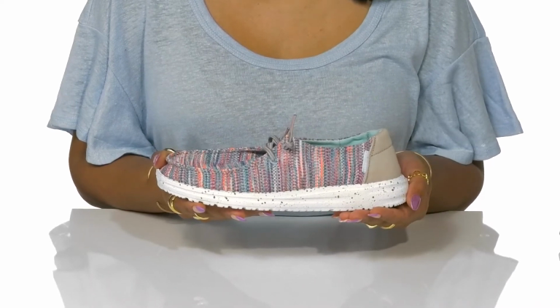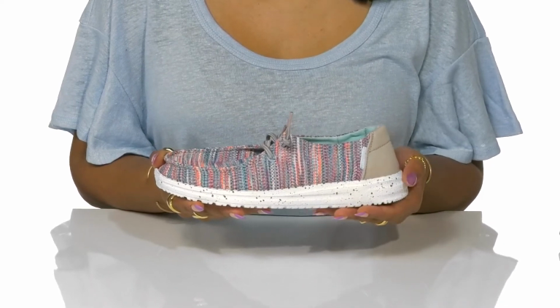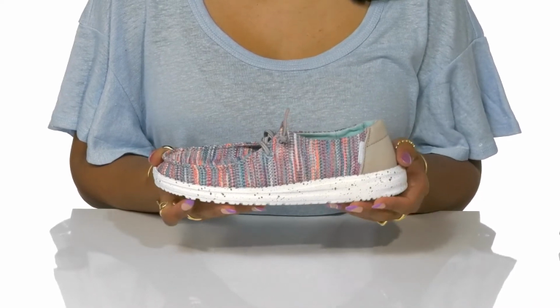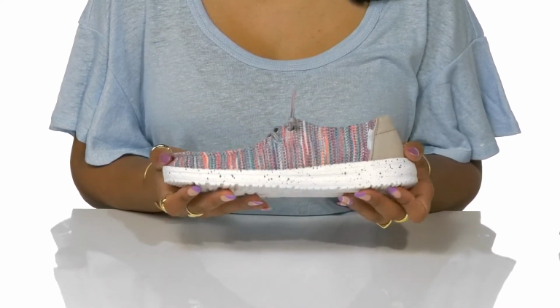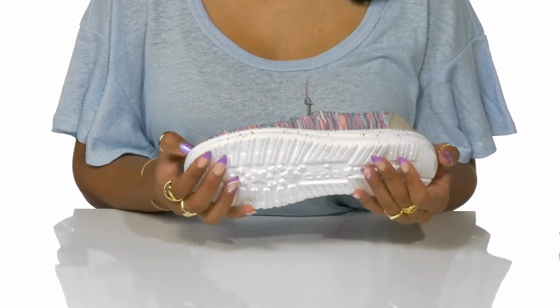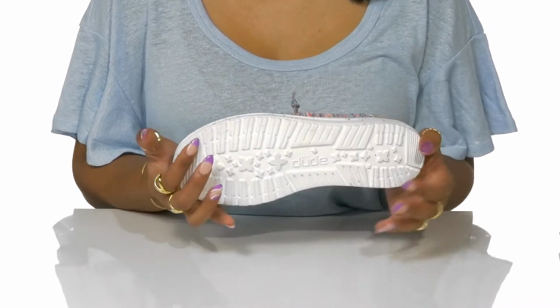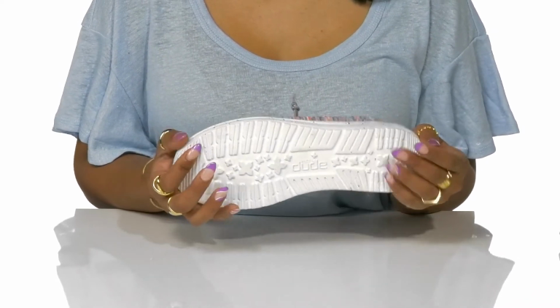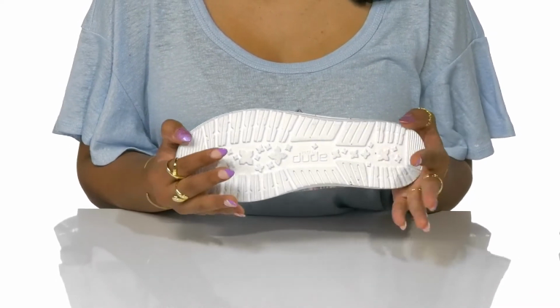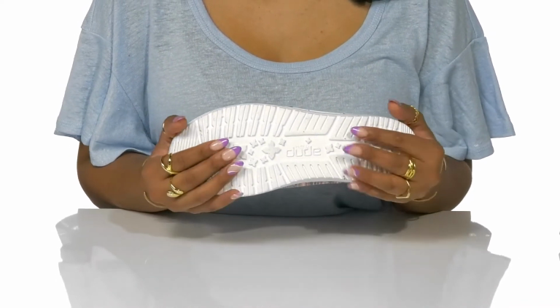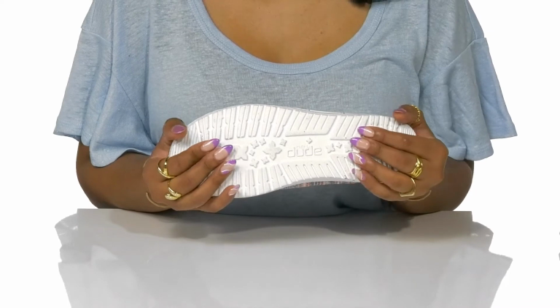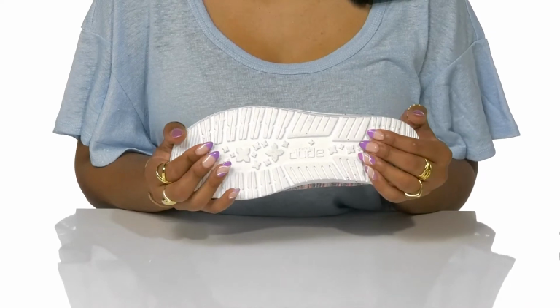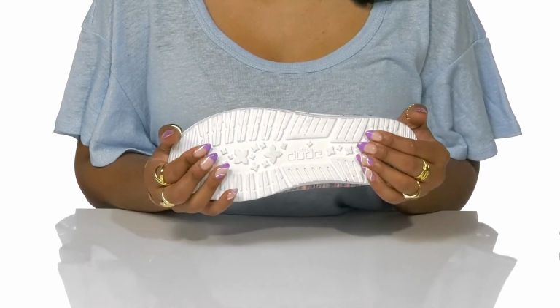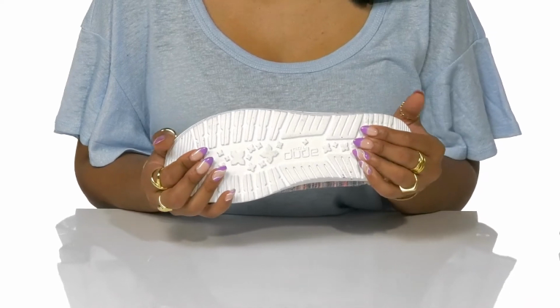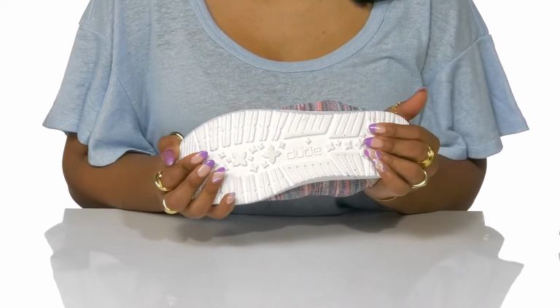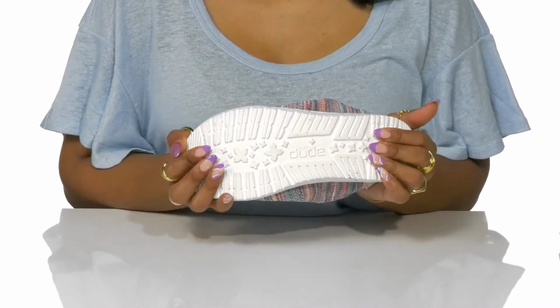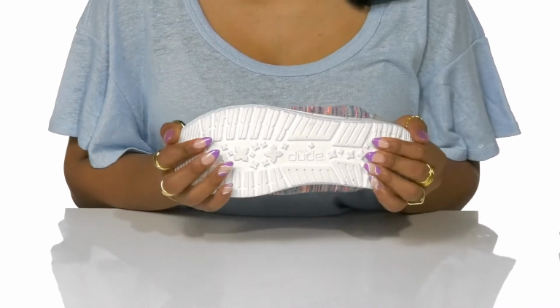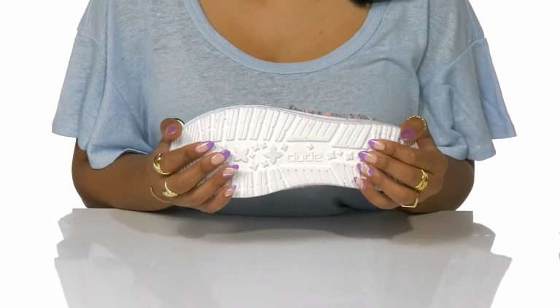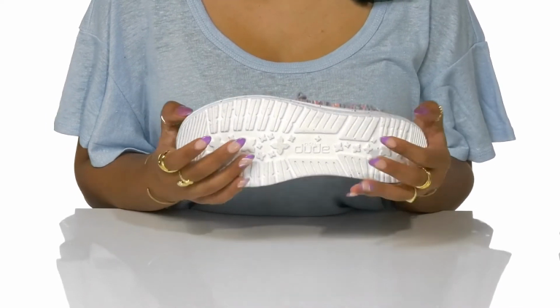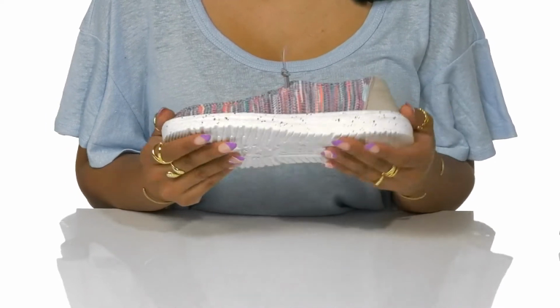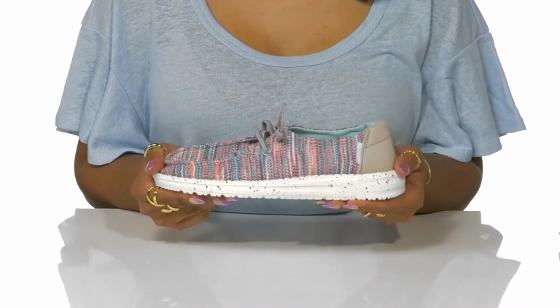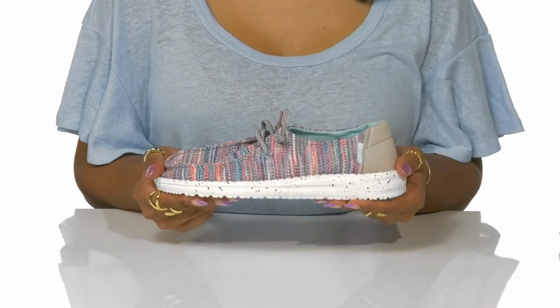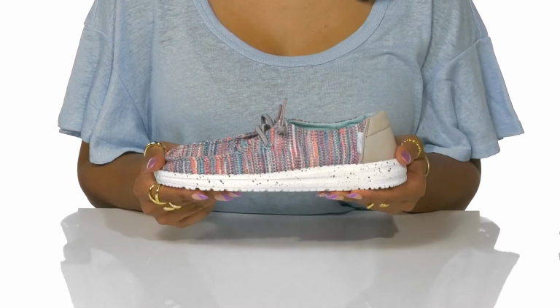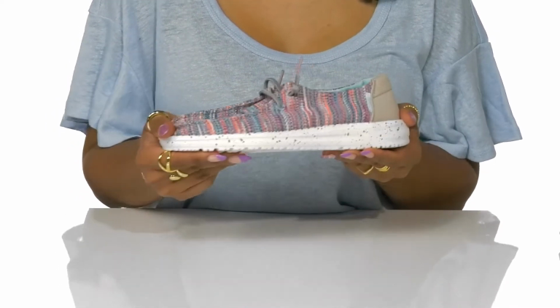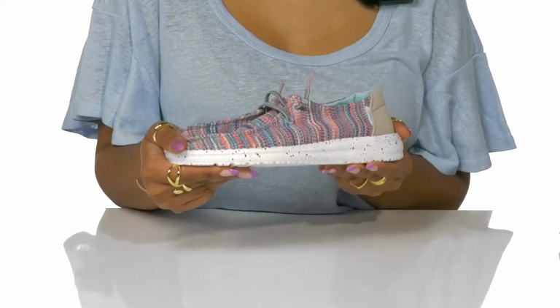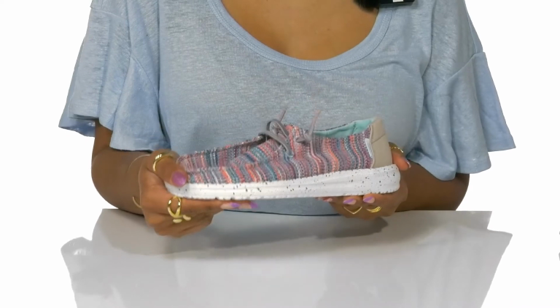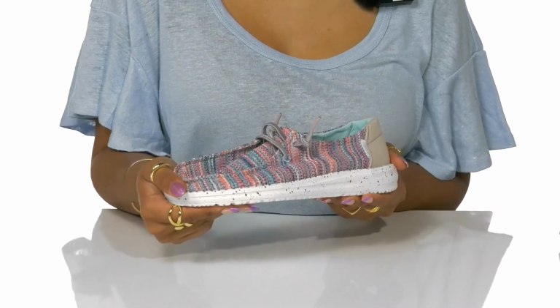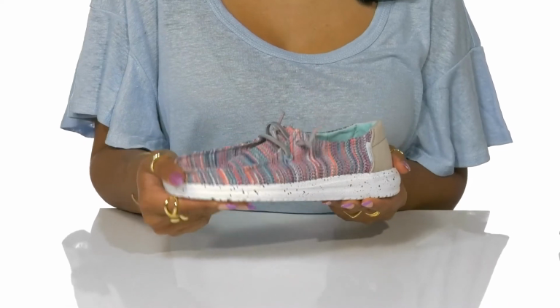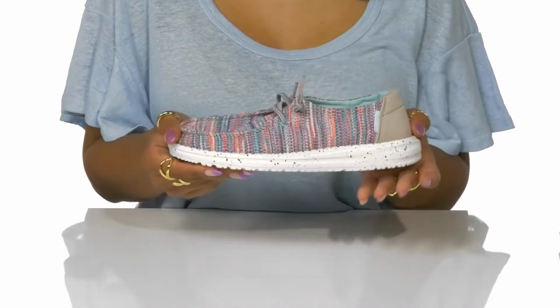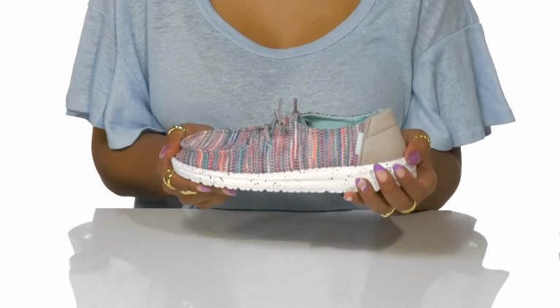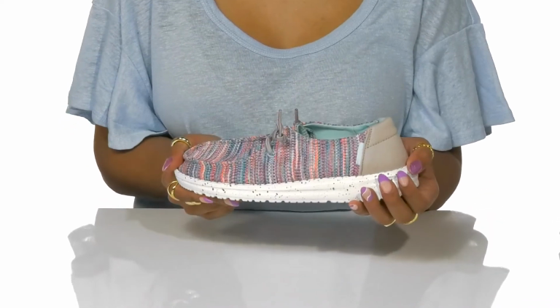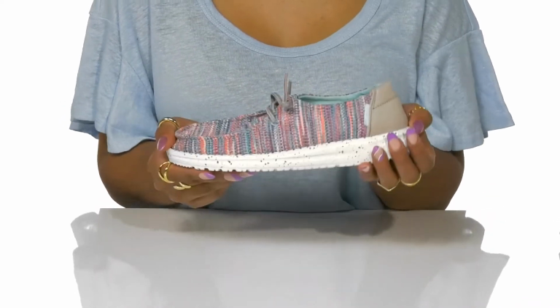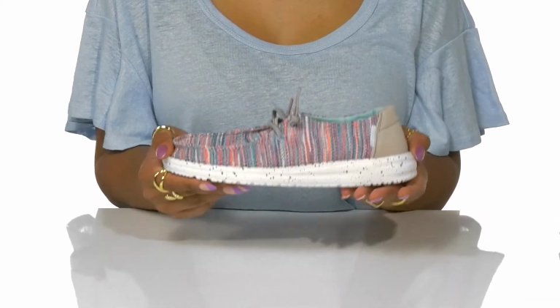Beneath, you'll find a very light outsole, highly traction to keep you grounded when on the go. Perfect for every casual look — I'd pair these with a colorful knit crop top and some simple jean shorts.